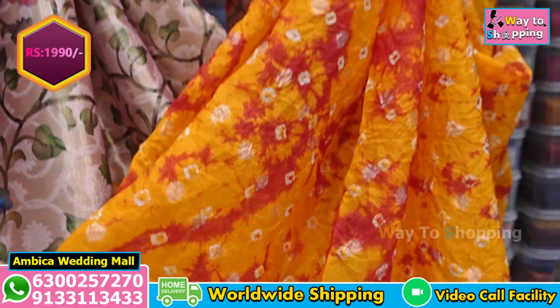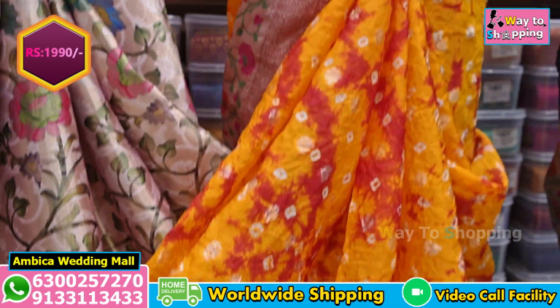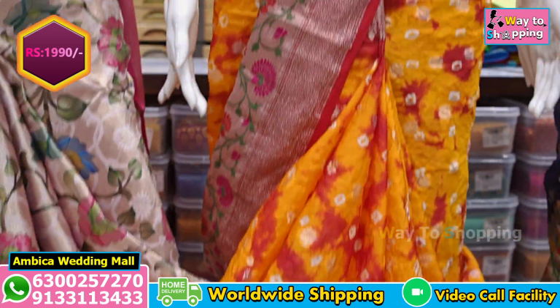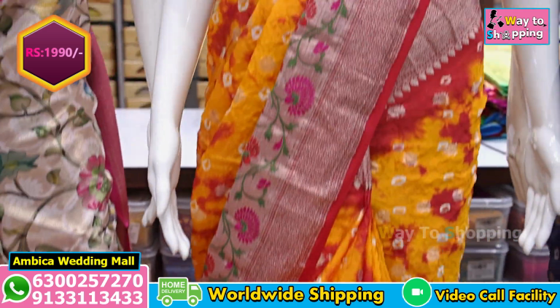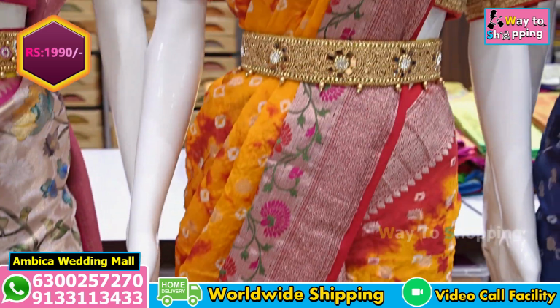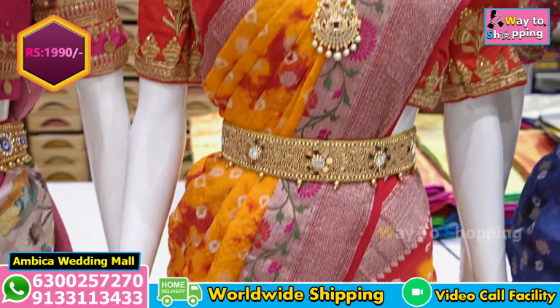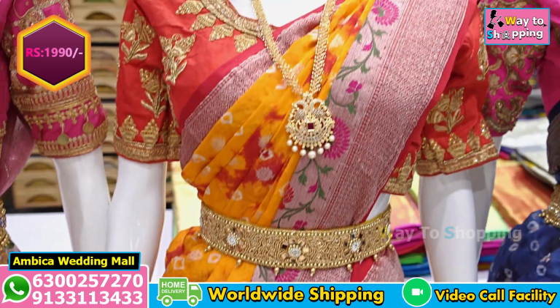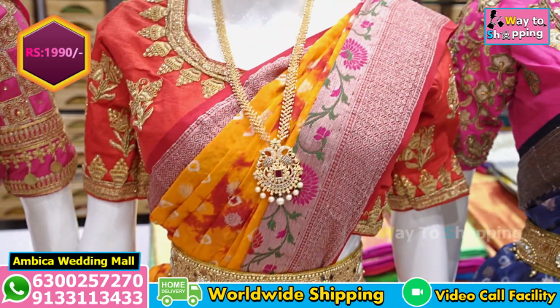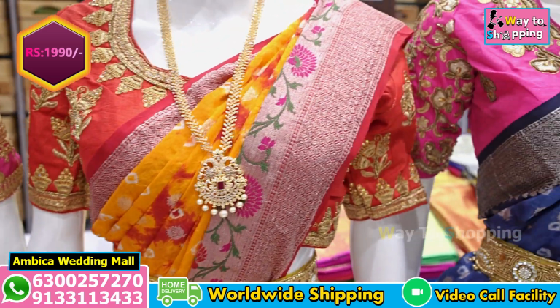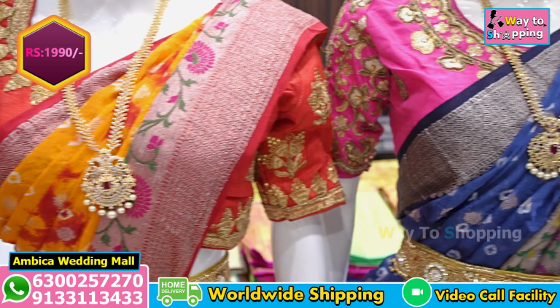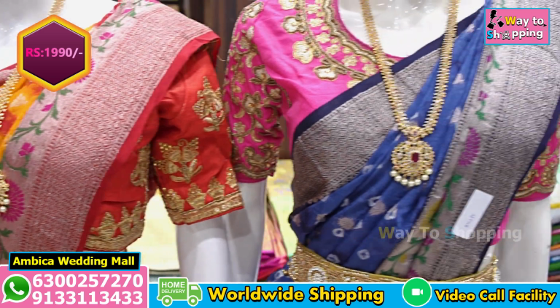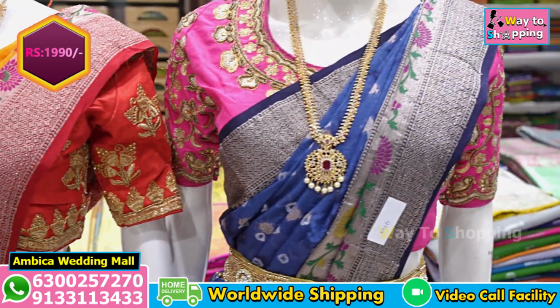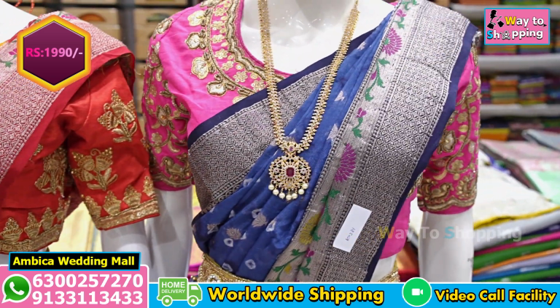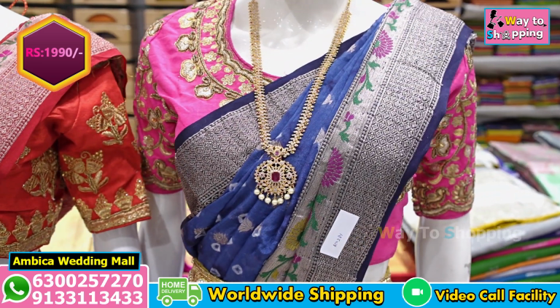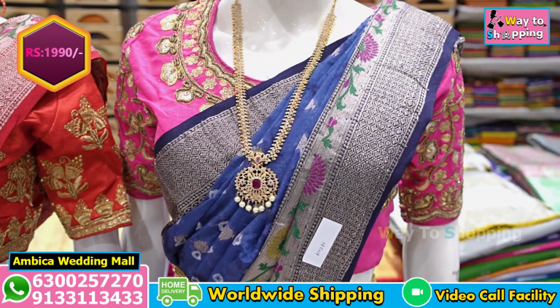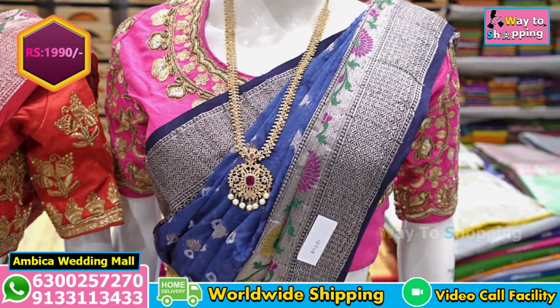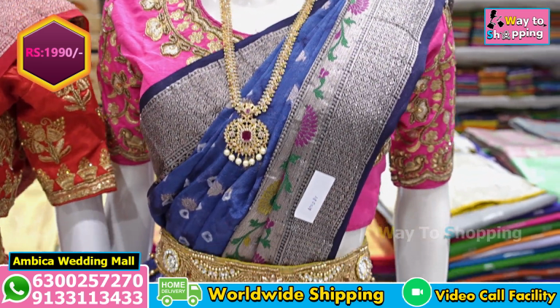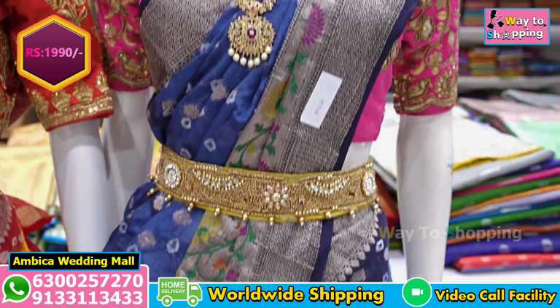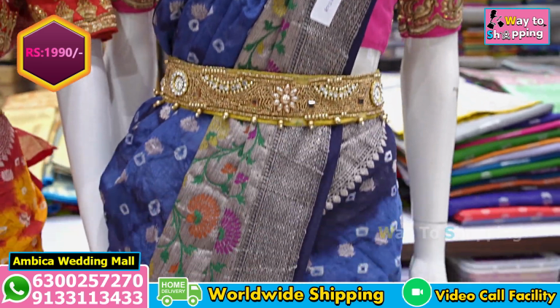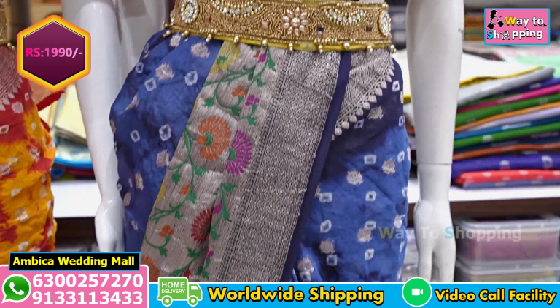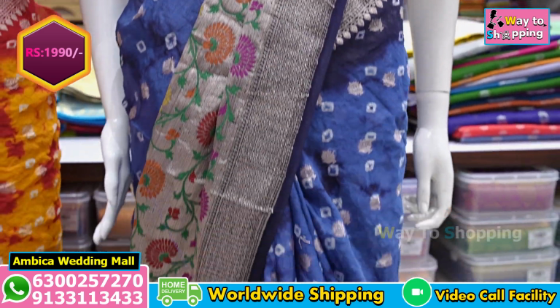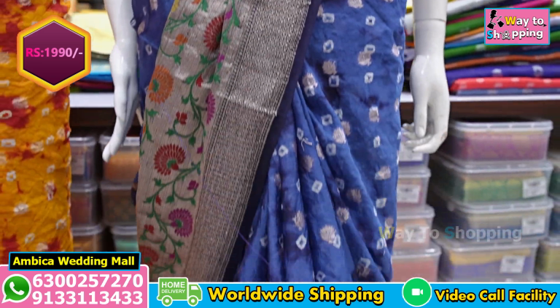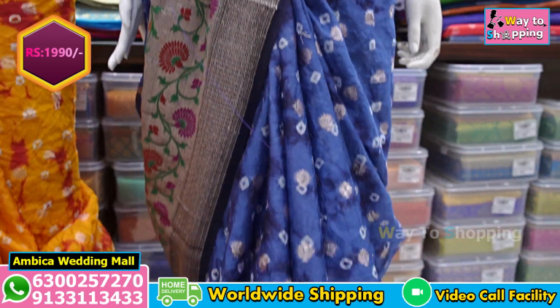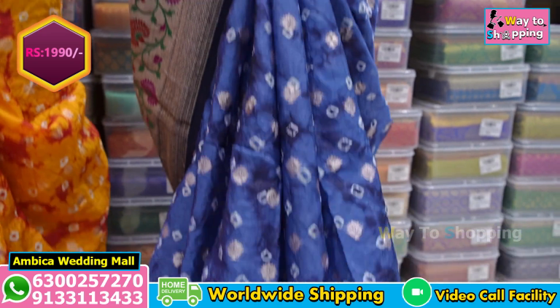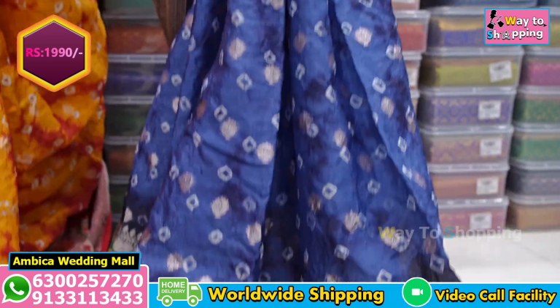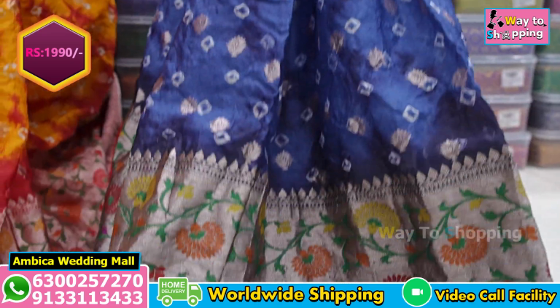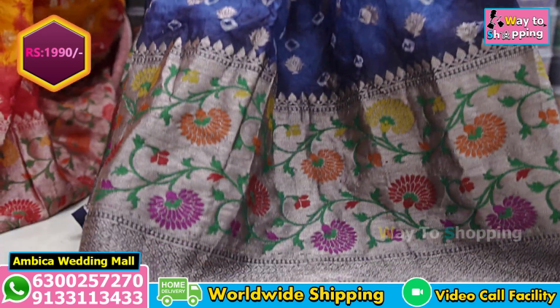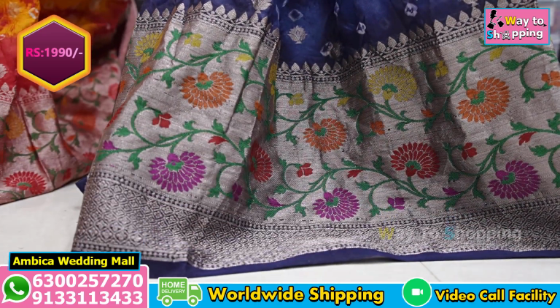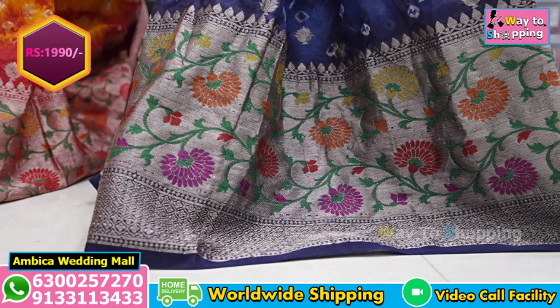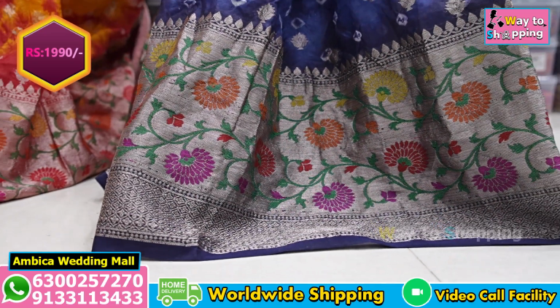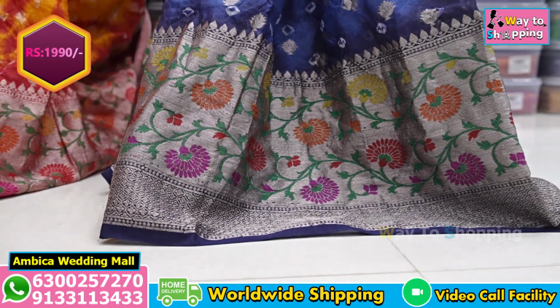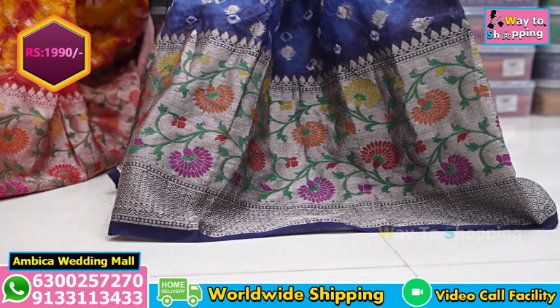The price range is Rs. 1,990. I have premium quality with various design and color options, shown one by one. The same saree is available on our website as well.